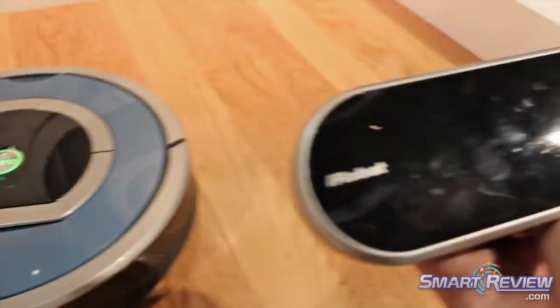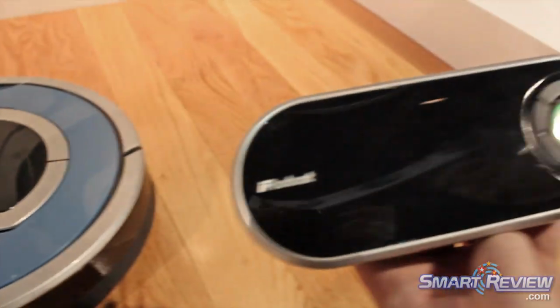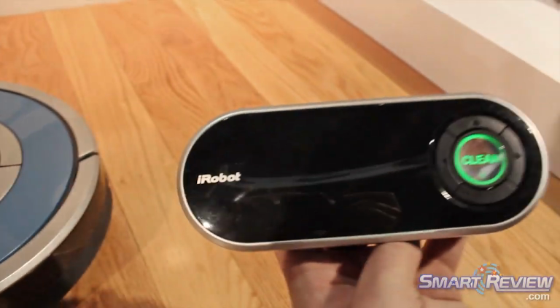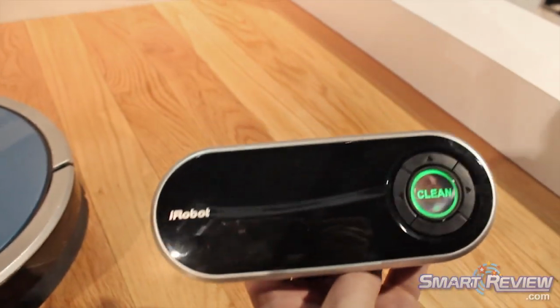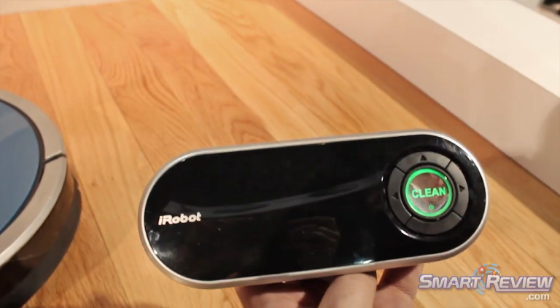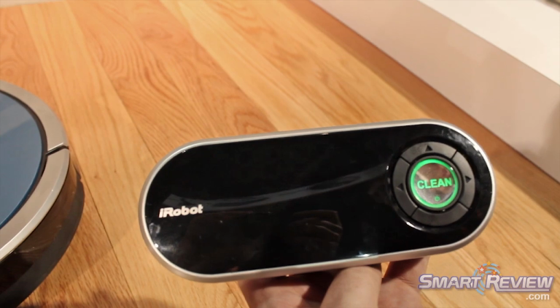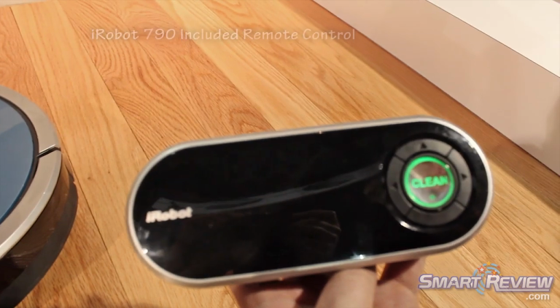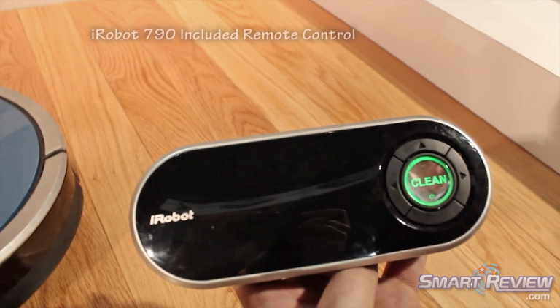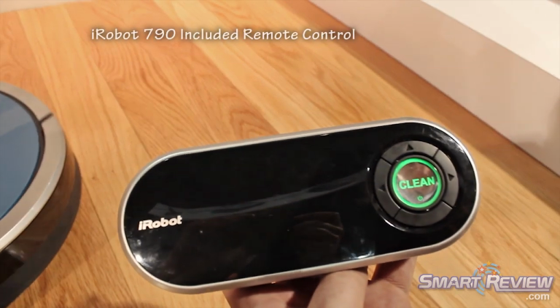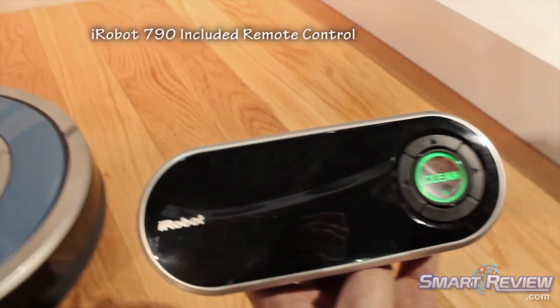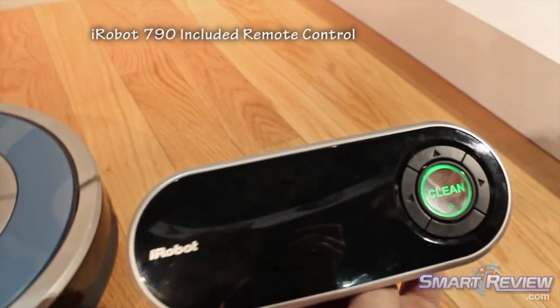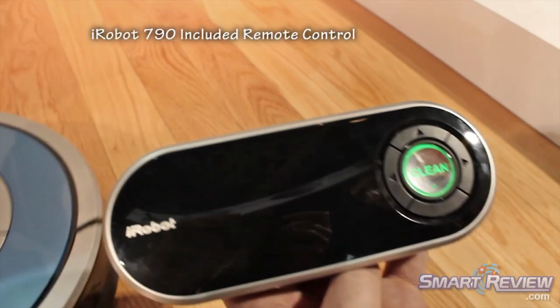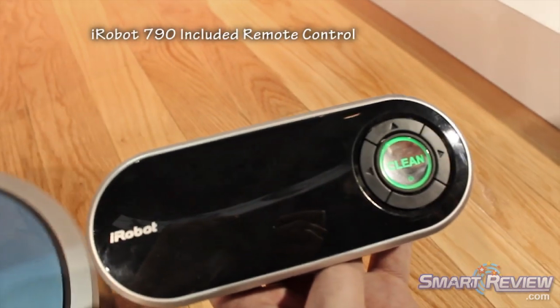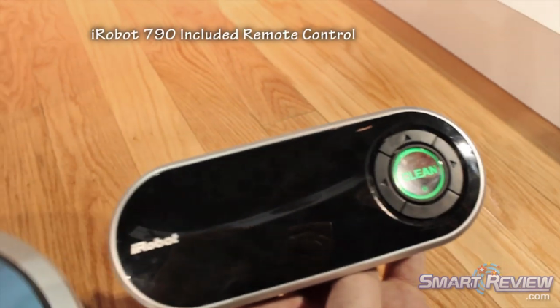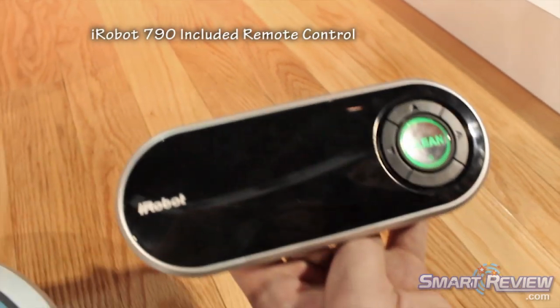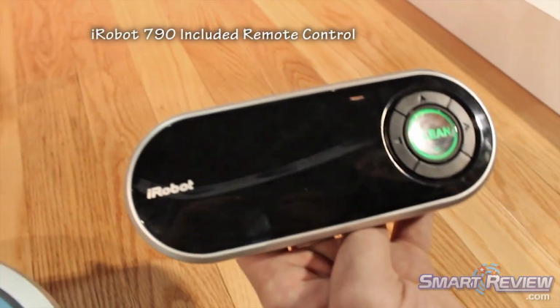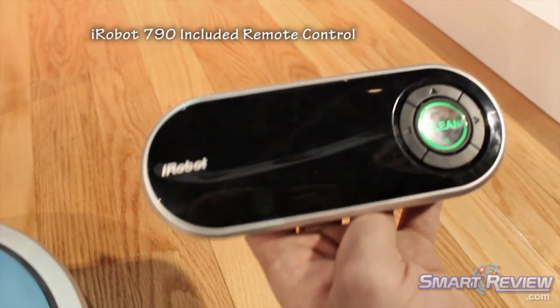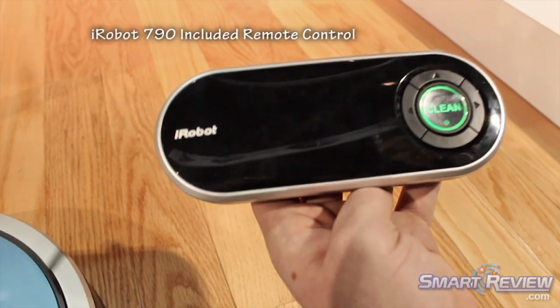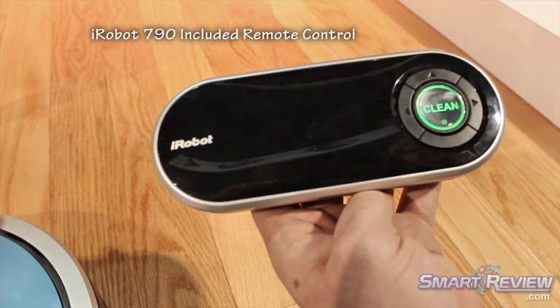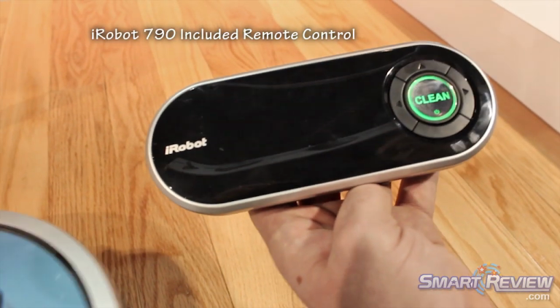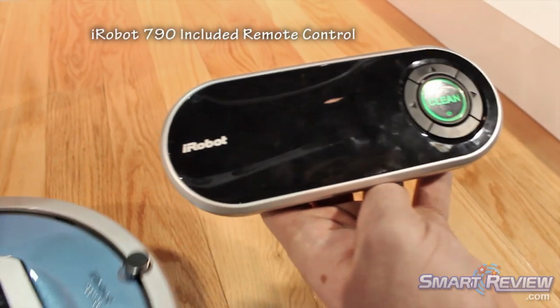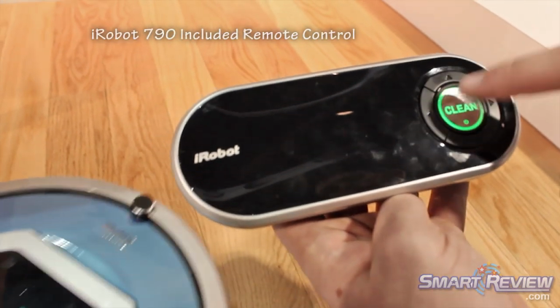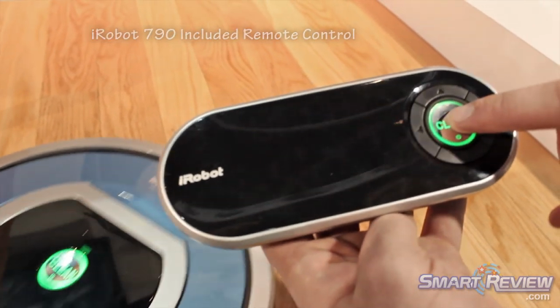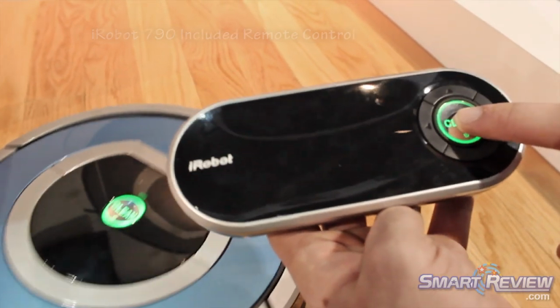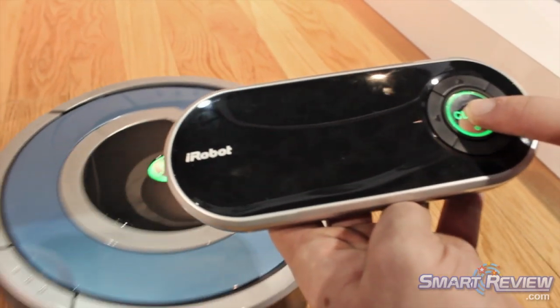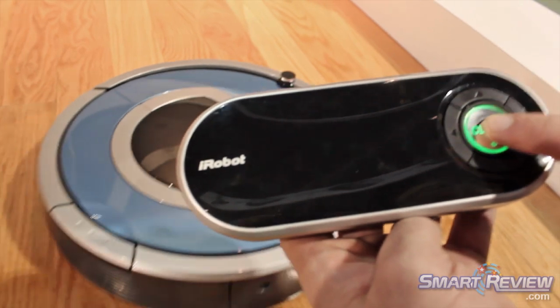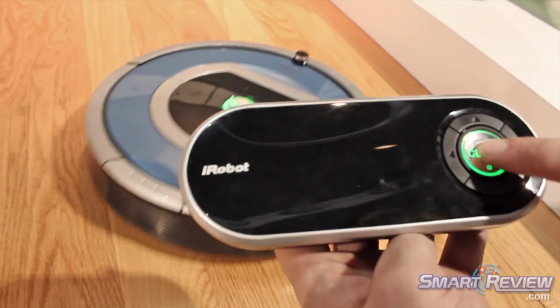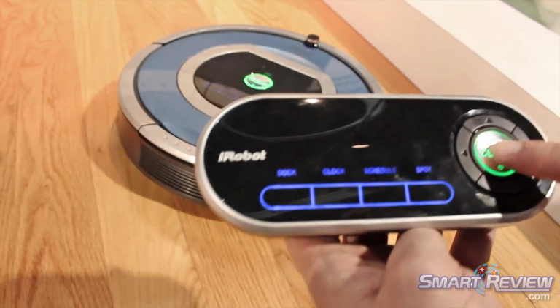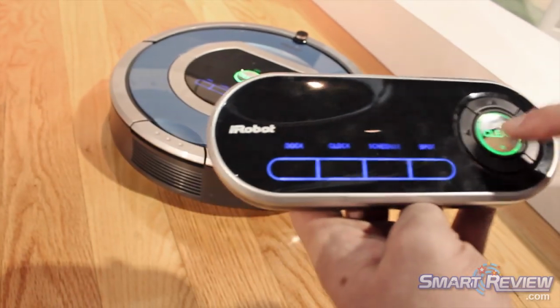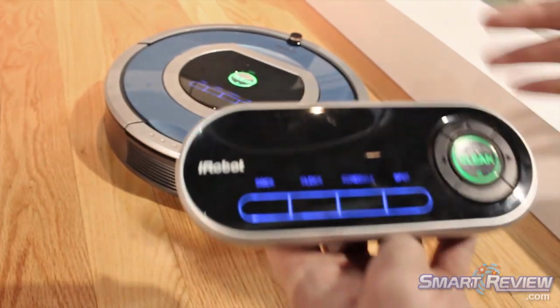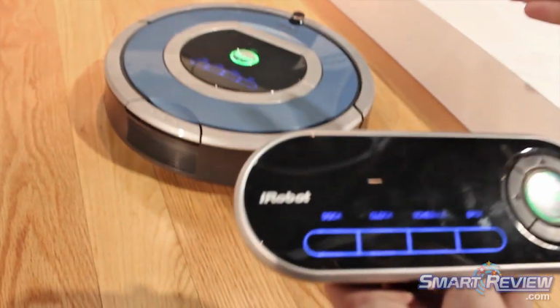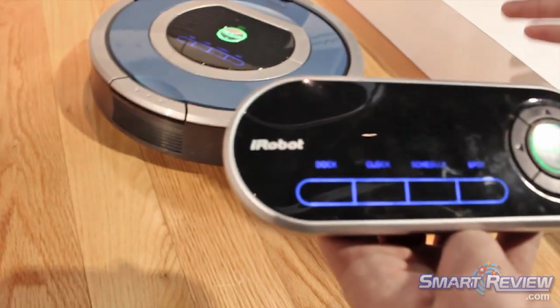And that's going to start the robot, and now the robot's going to clean the room. If I want the robot to stop cleaning the room, I'm going to hit the clean button again, and the robot's going to stop.